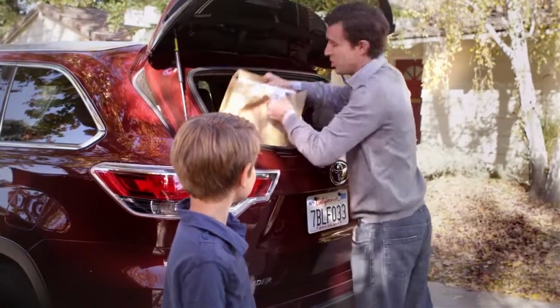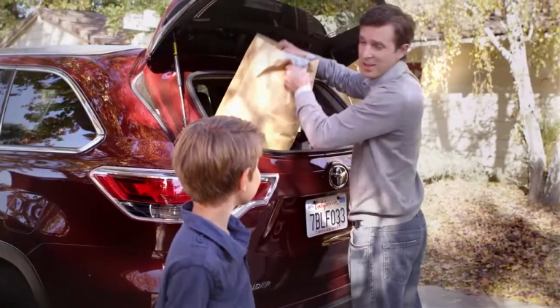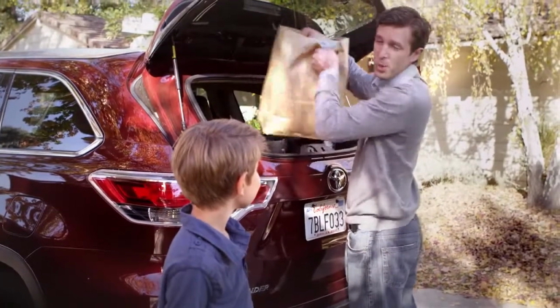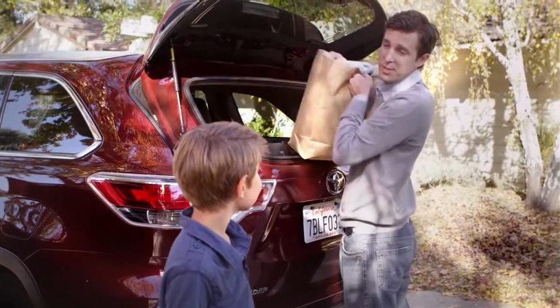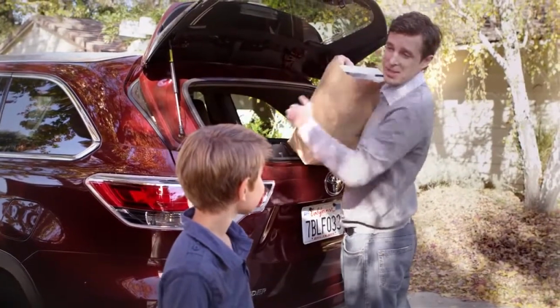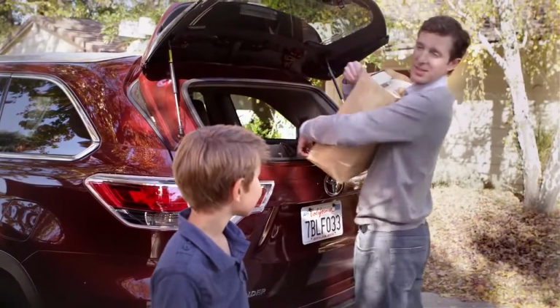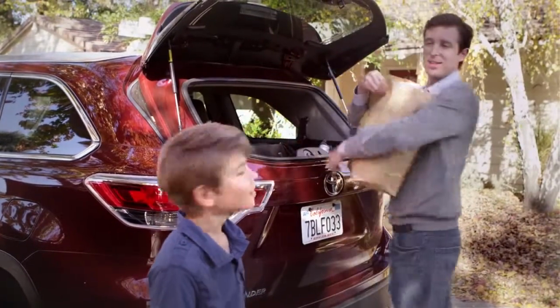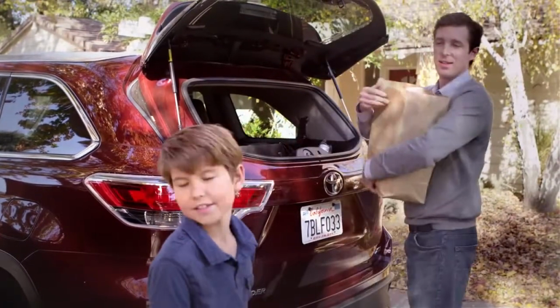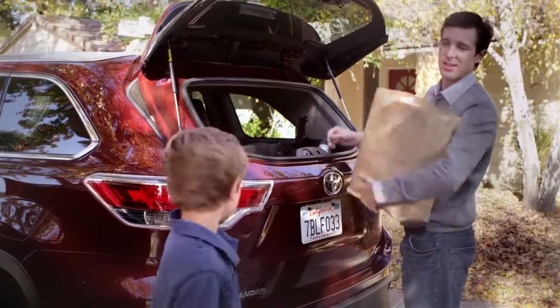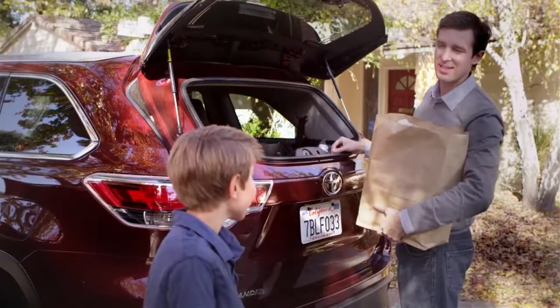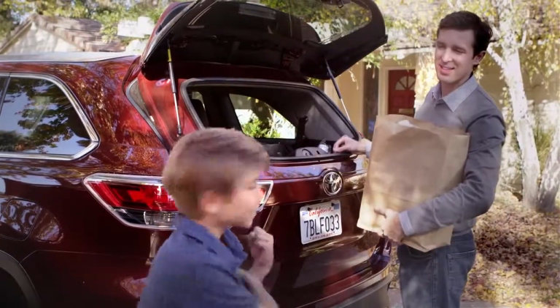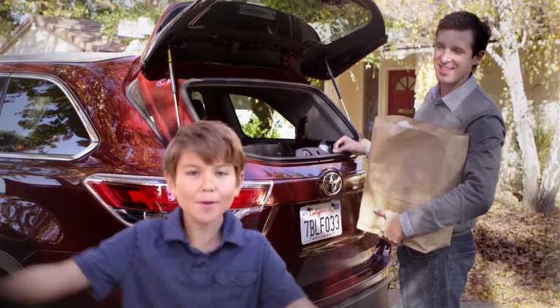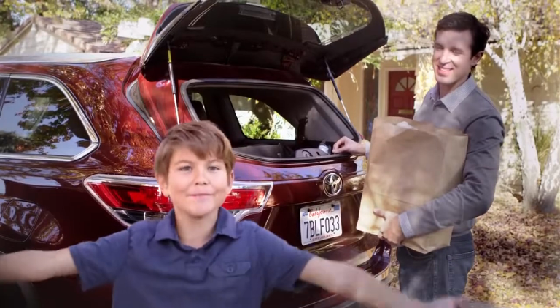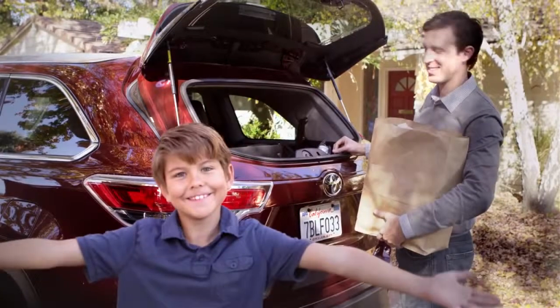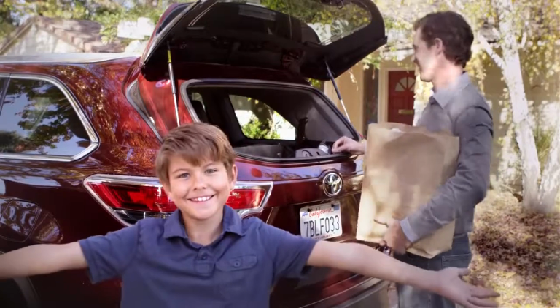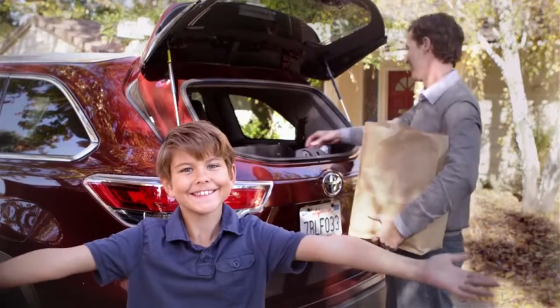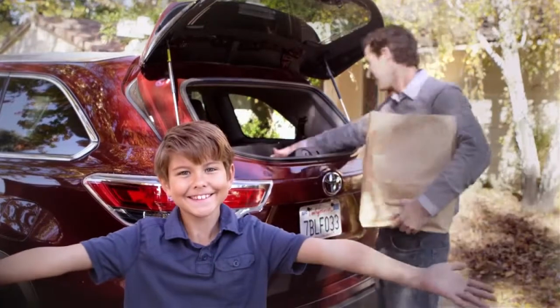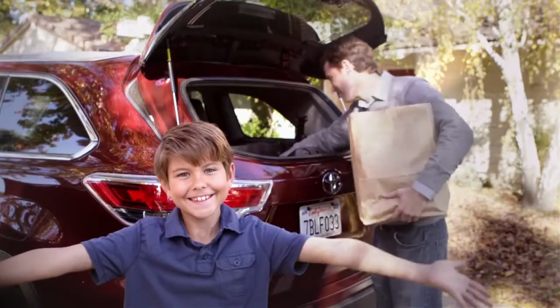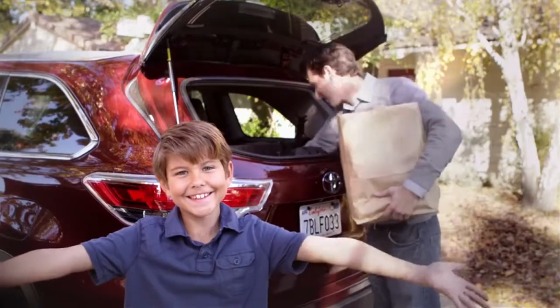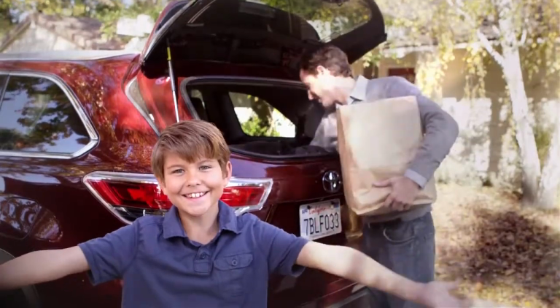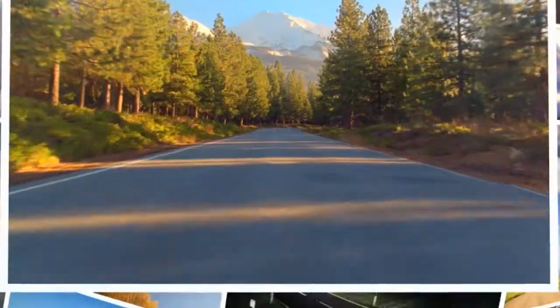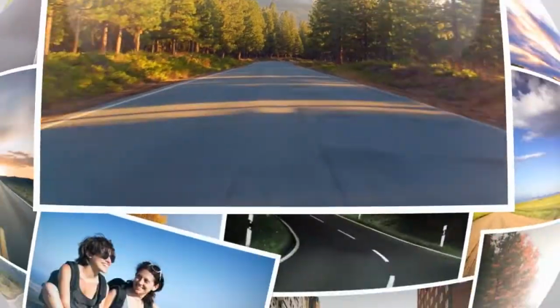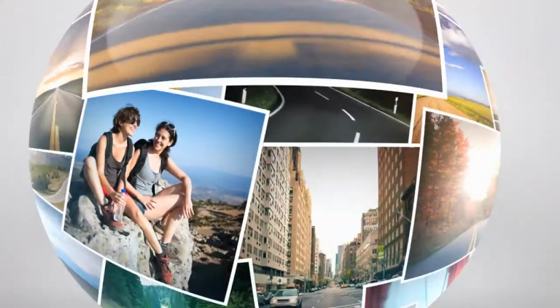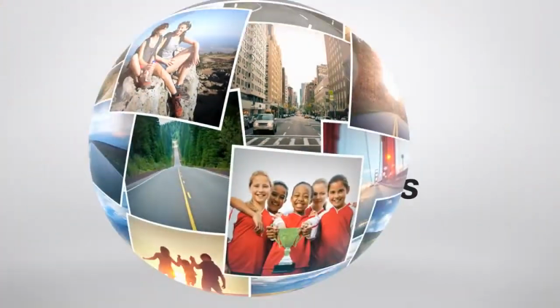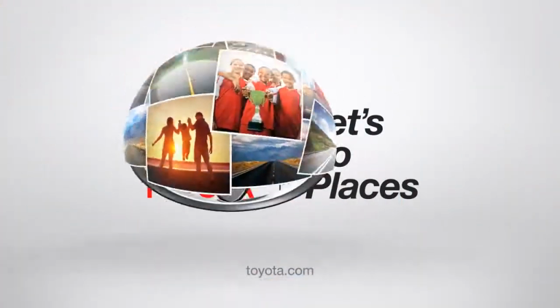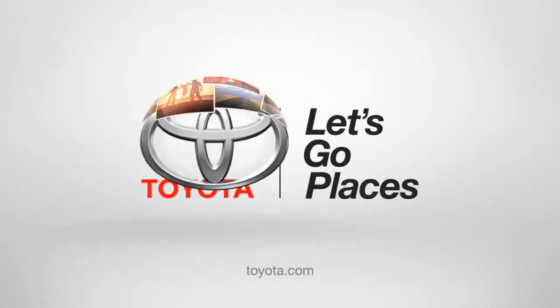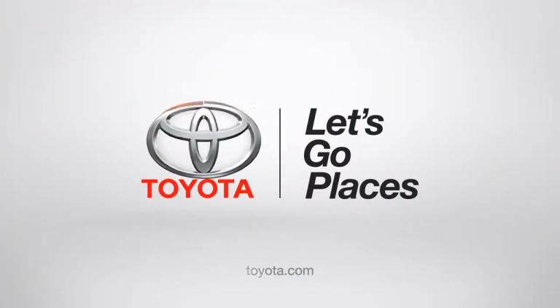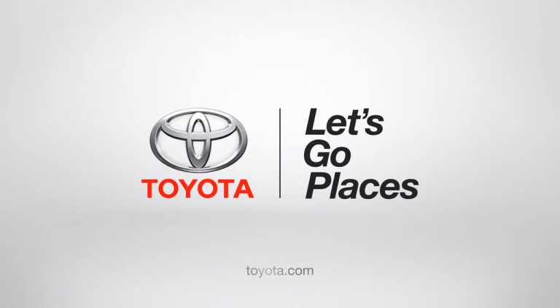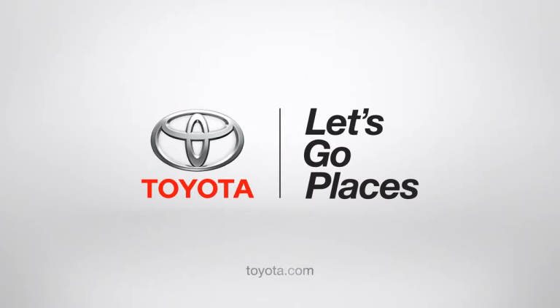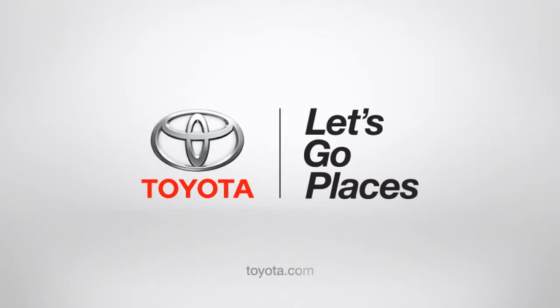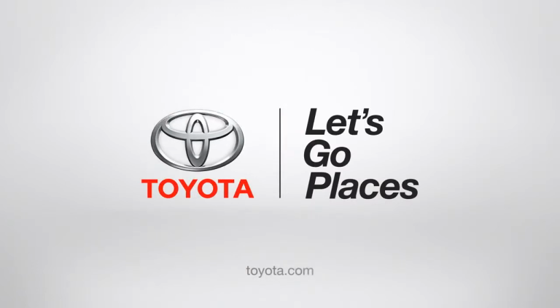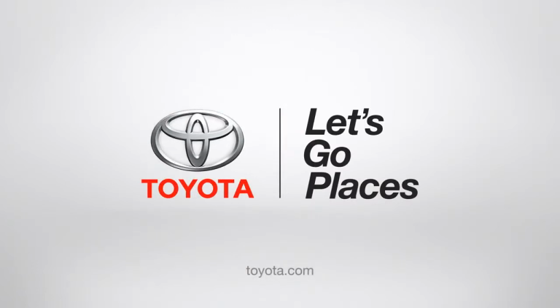Jack, can you help me with these bags? Not now, Dad. I'm talking to my people. Toyota. Let's go places.